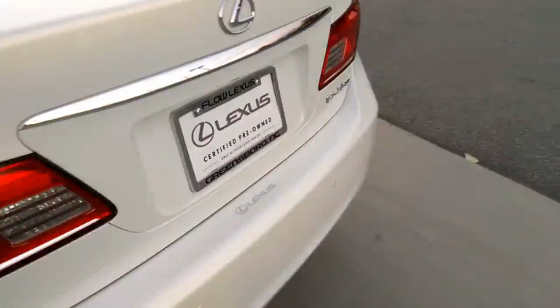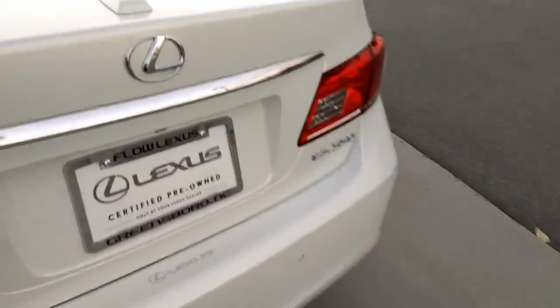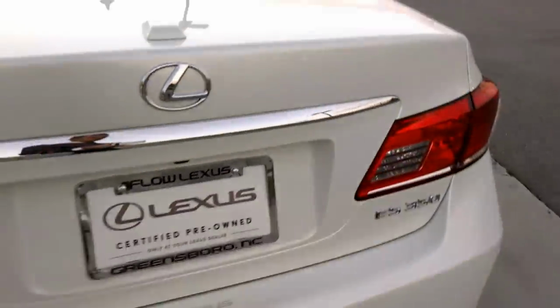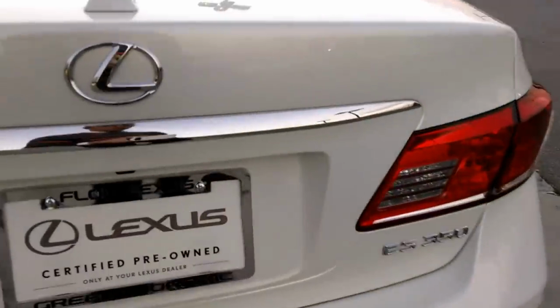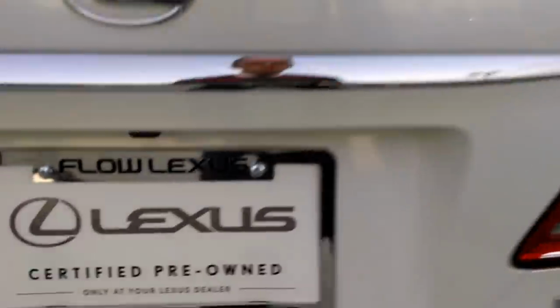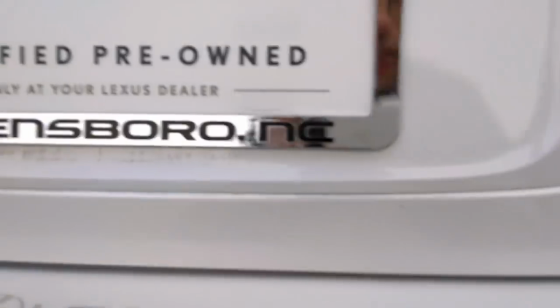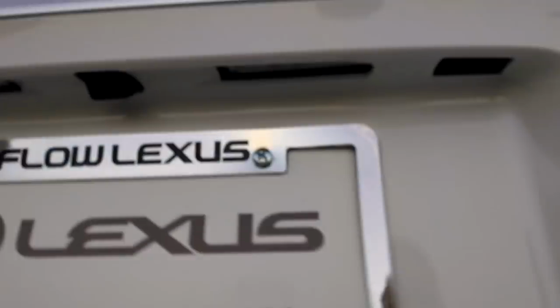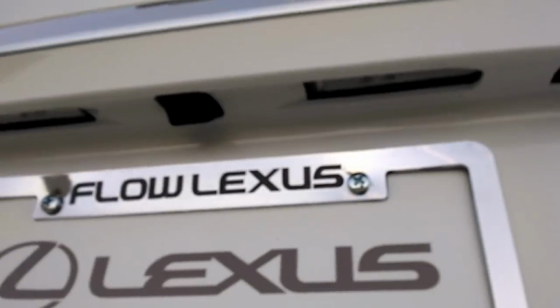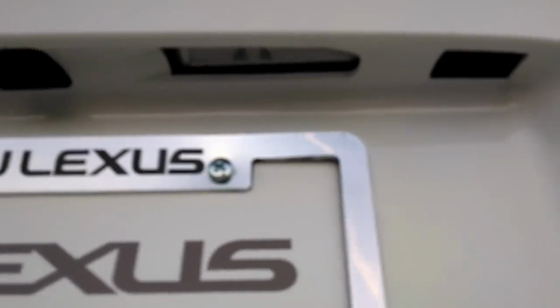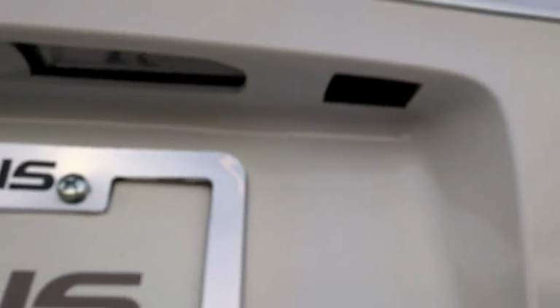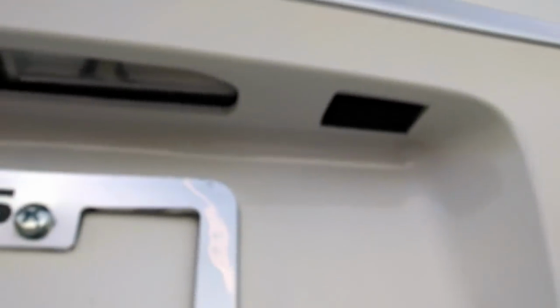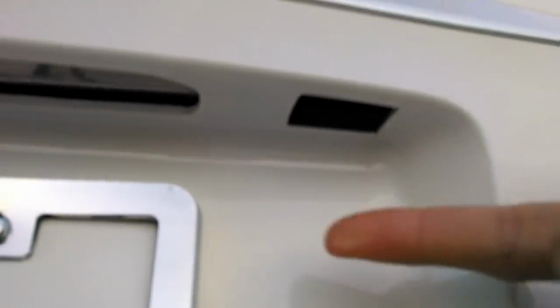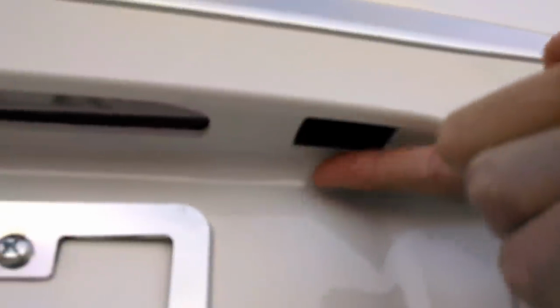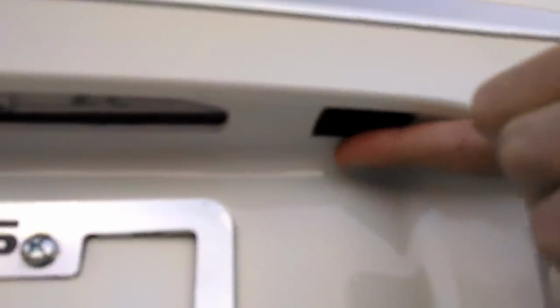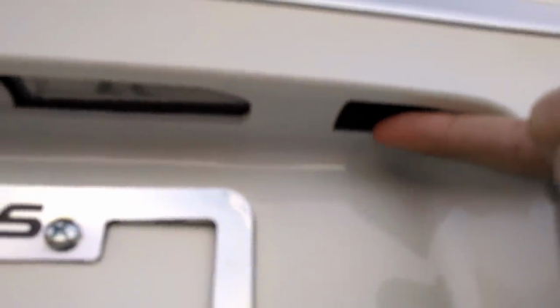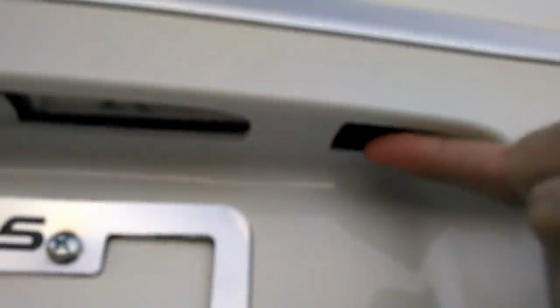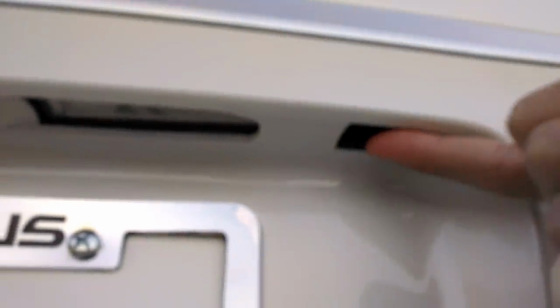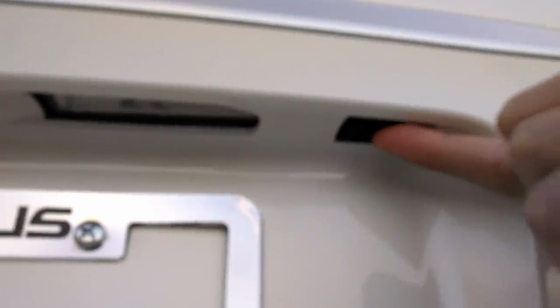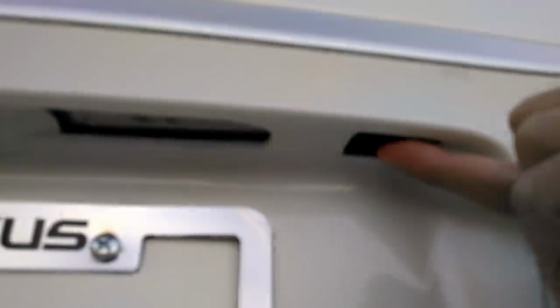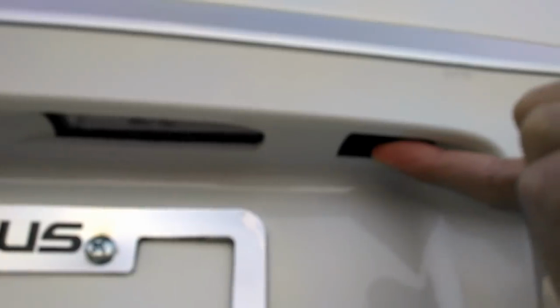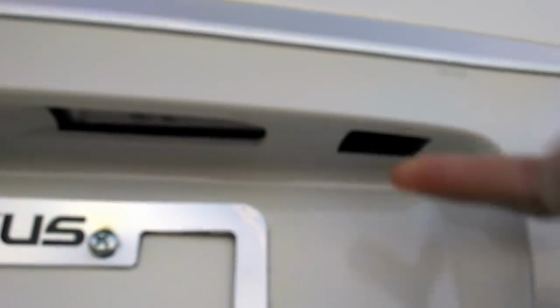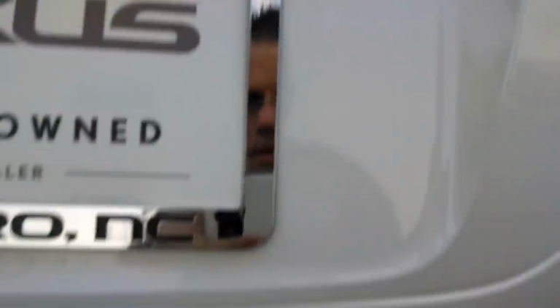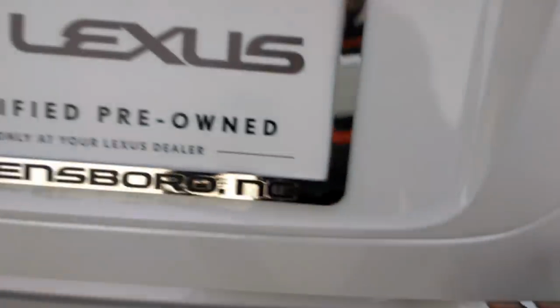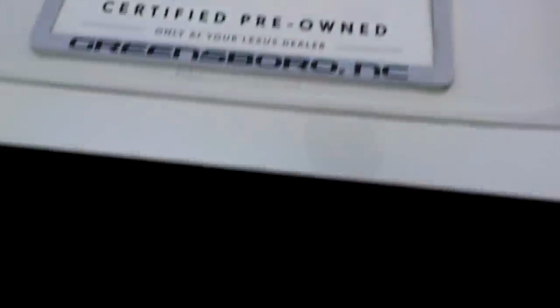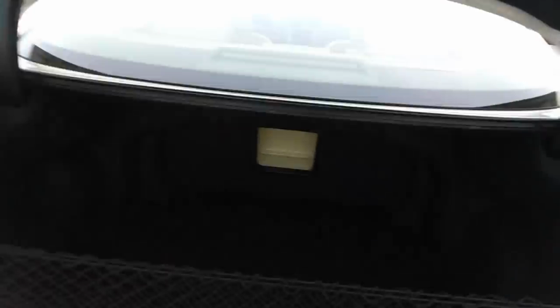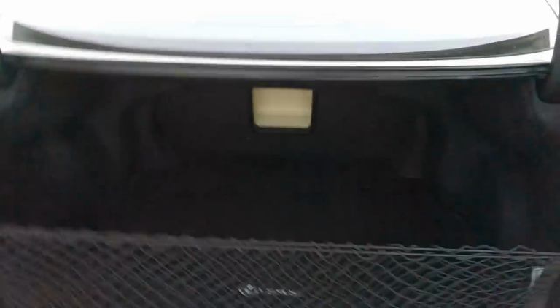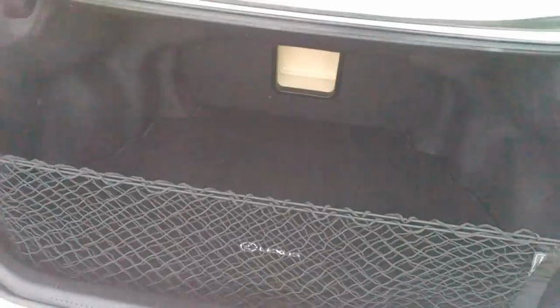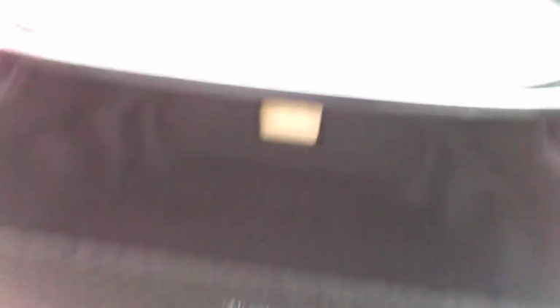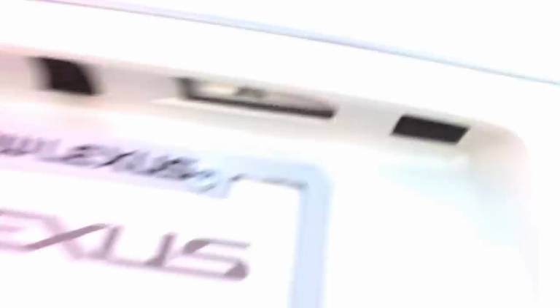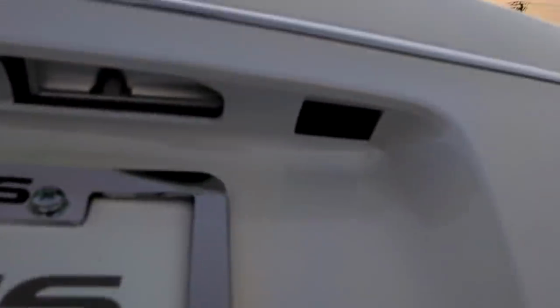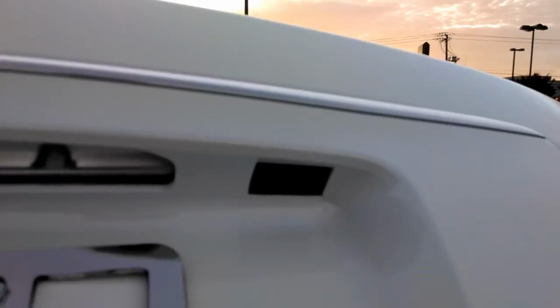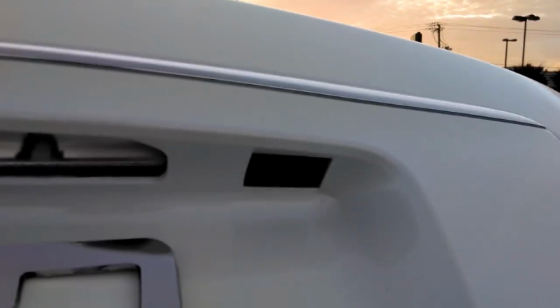This also works the trunk — there's a little black pad right there. When you come up to the car, you can push it in and that will pop the trunk and give you access into the trunk.